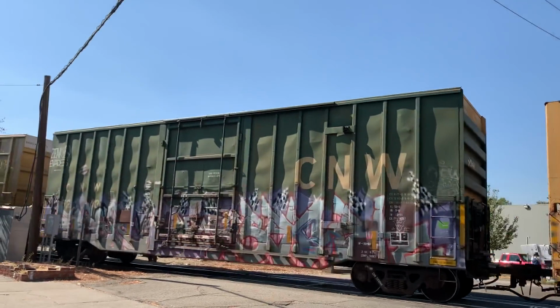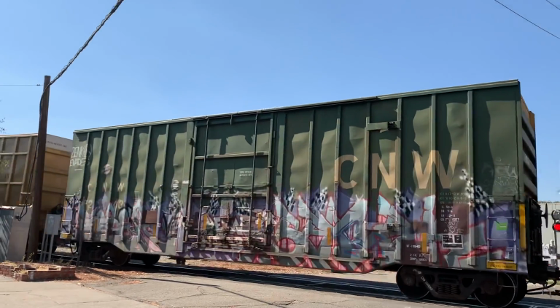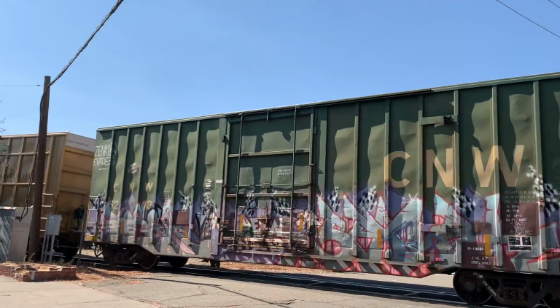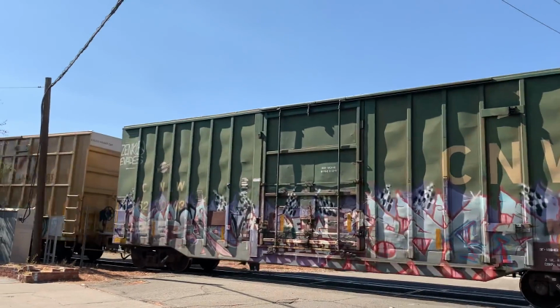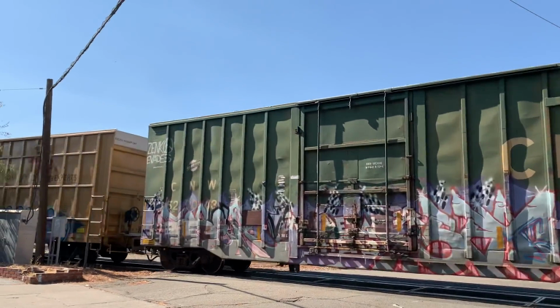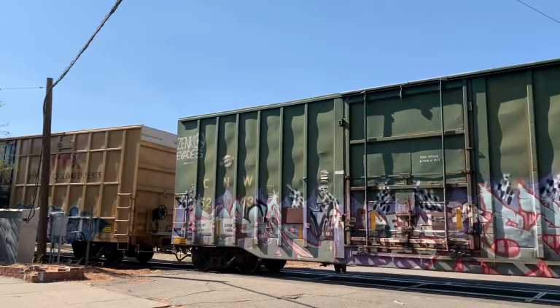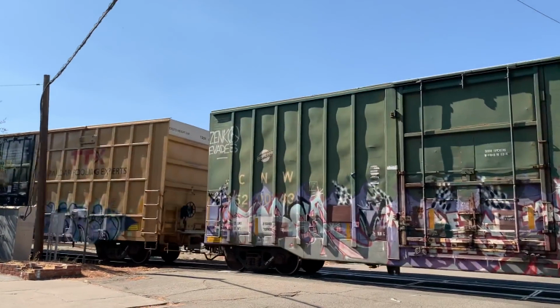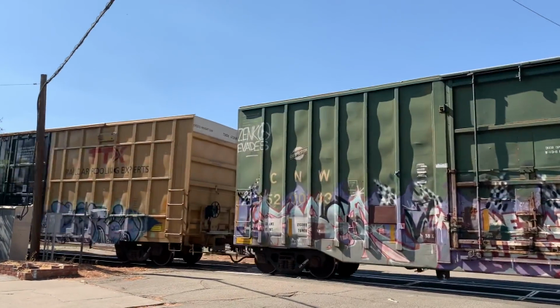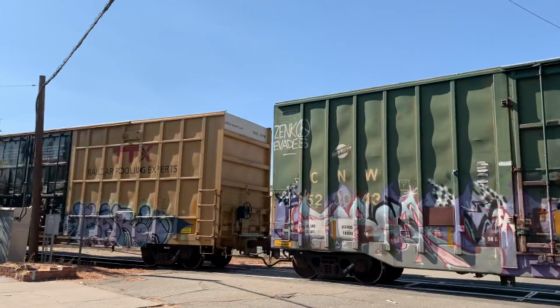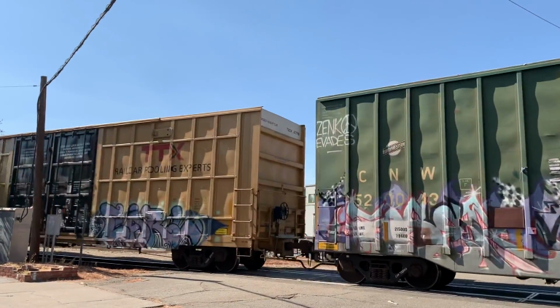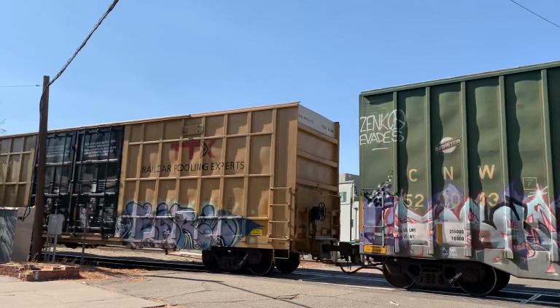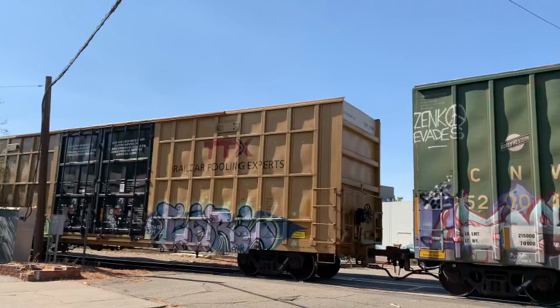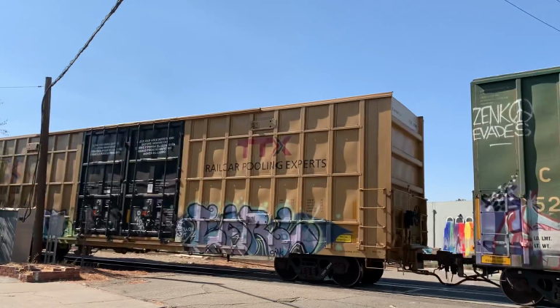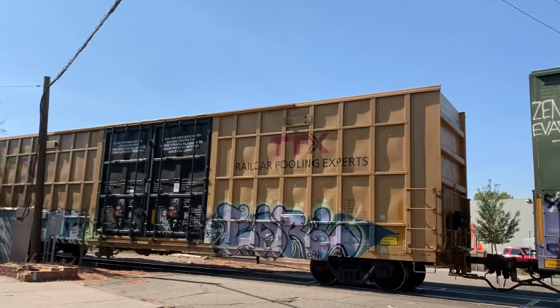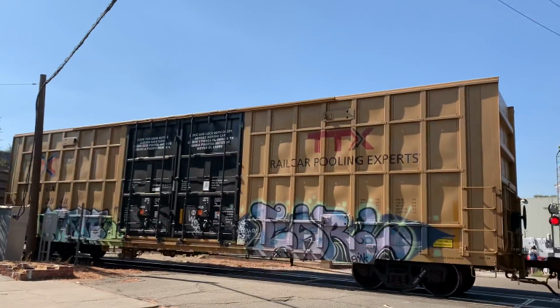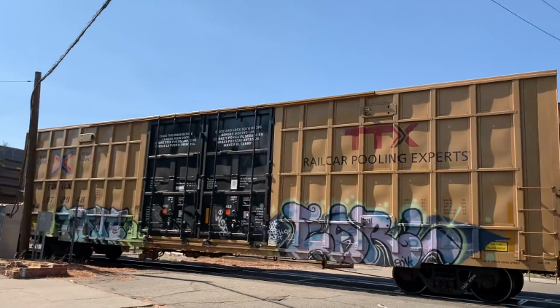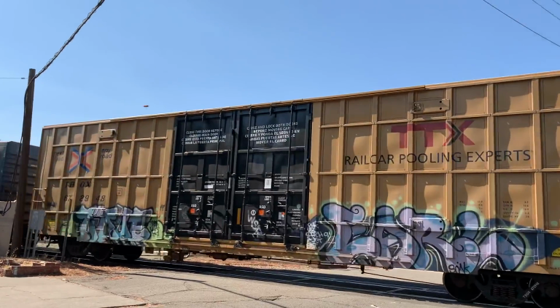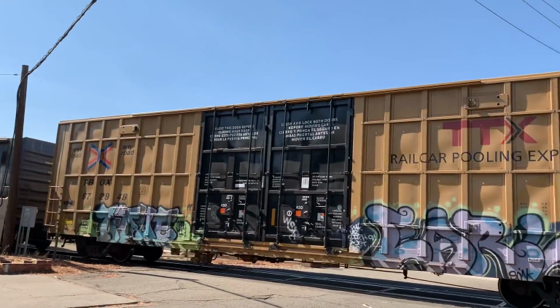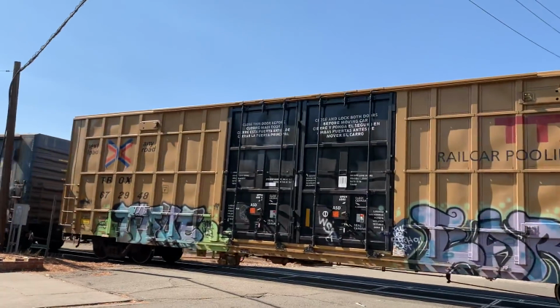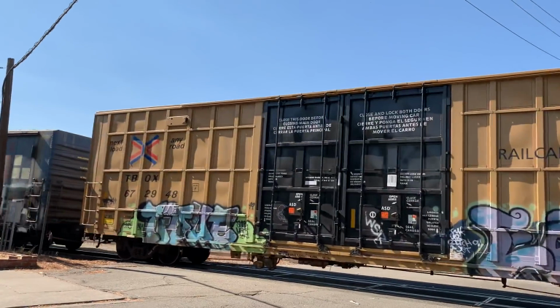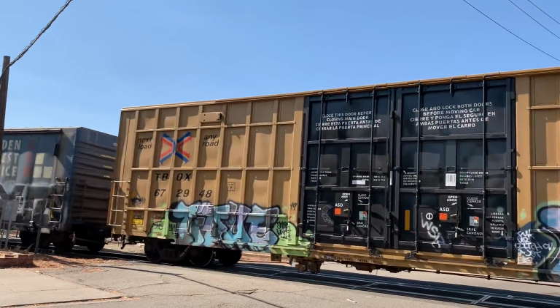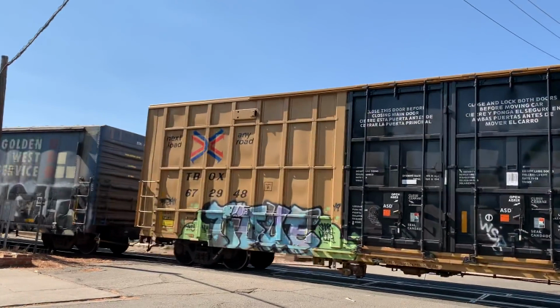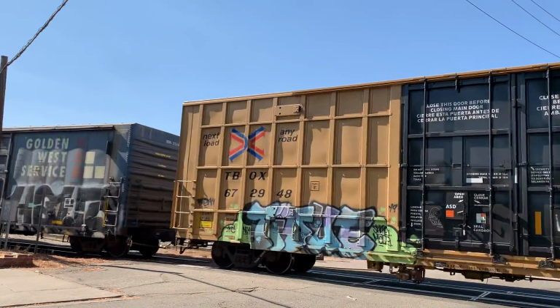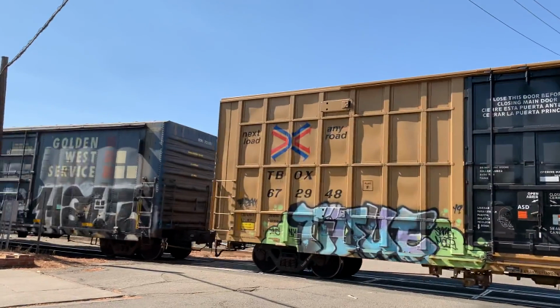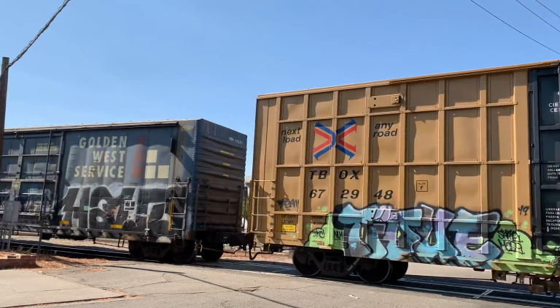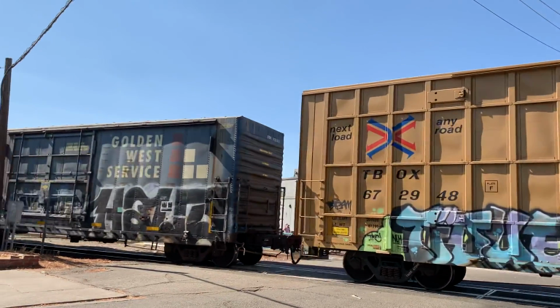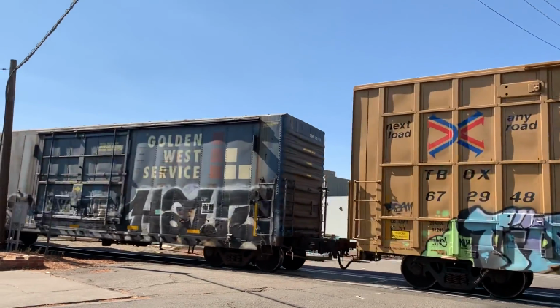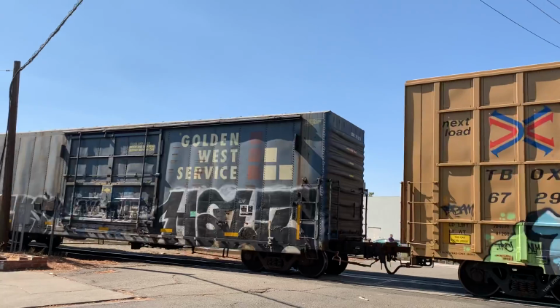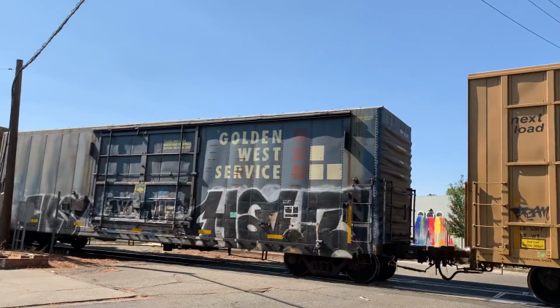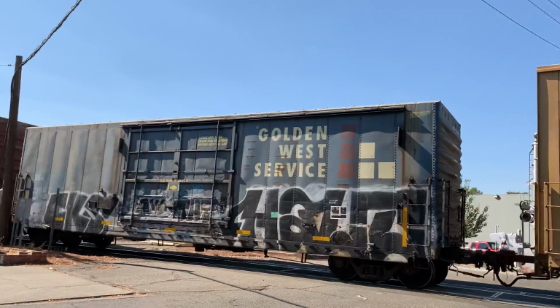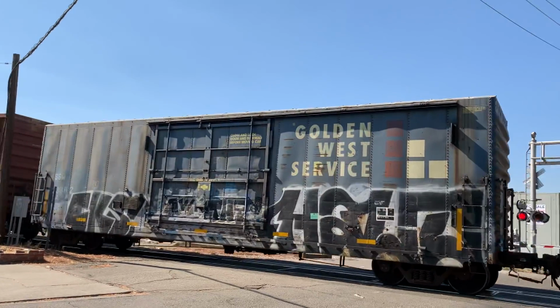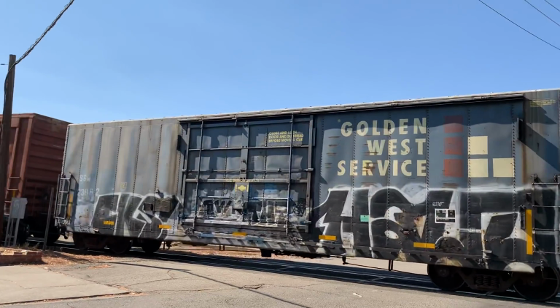Oh, I can hear those wheels screaming! Yellow boxcar with a black door! And a blue boxcar!